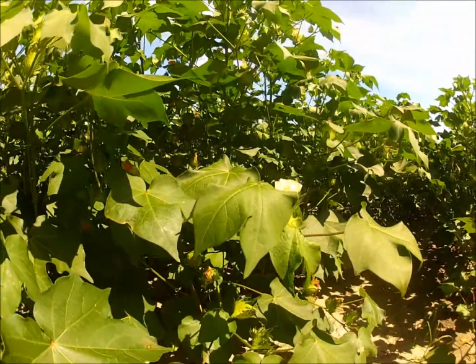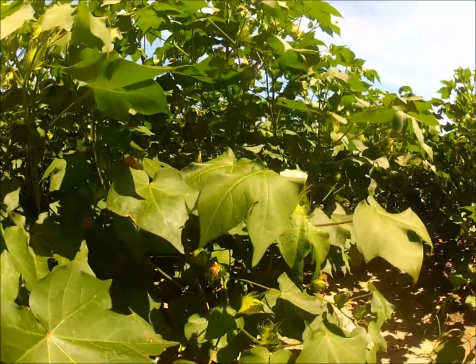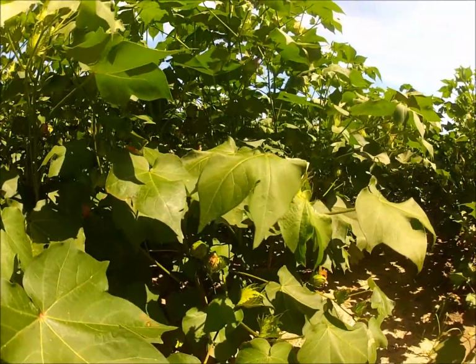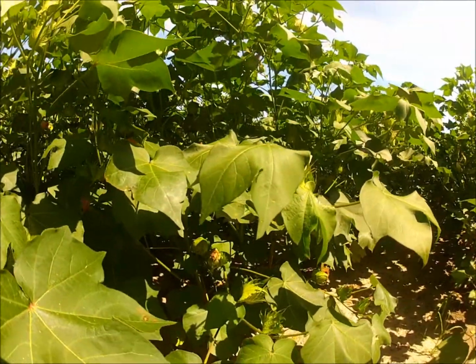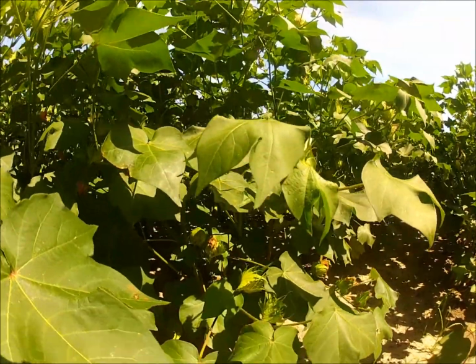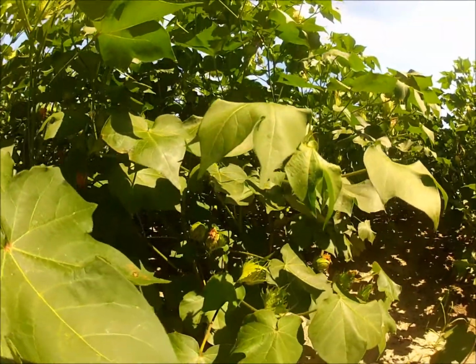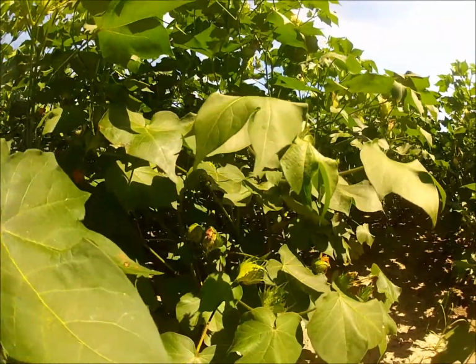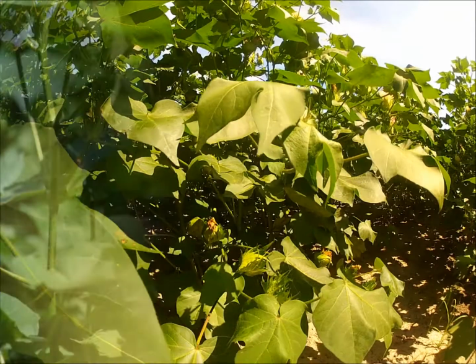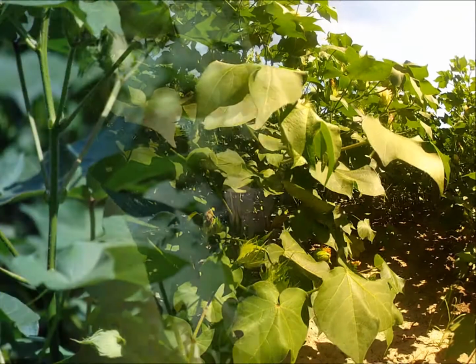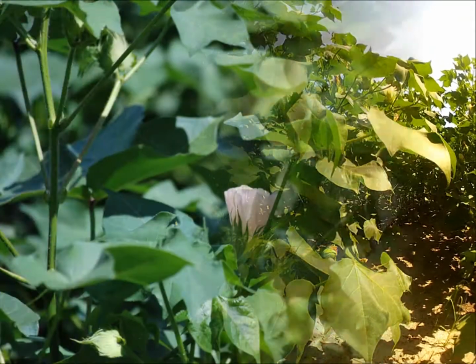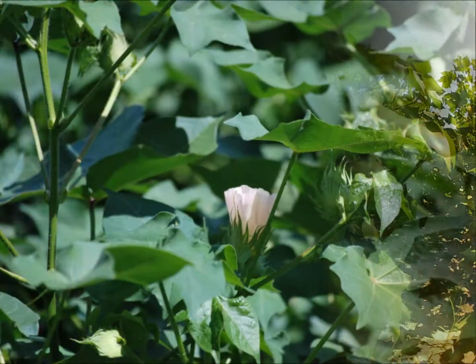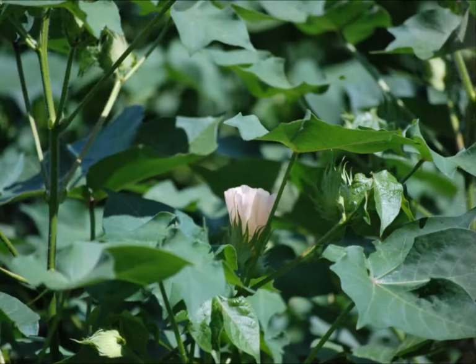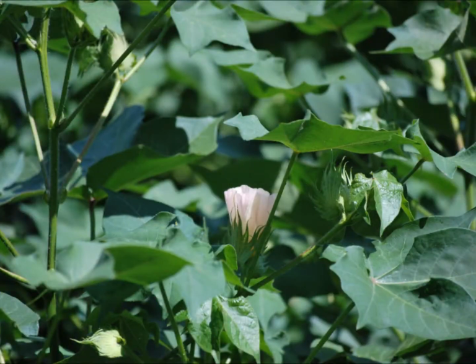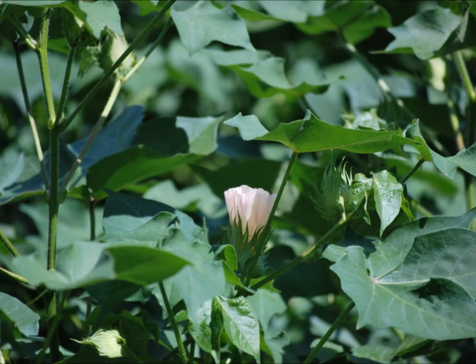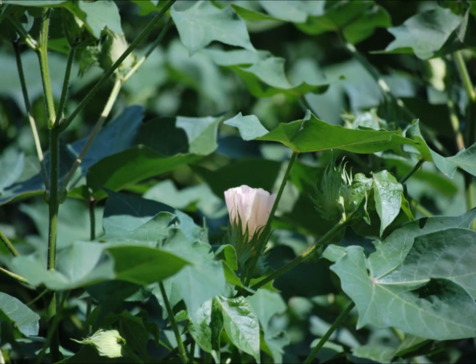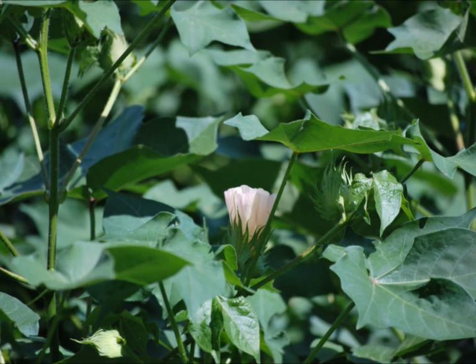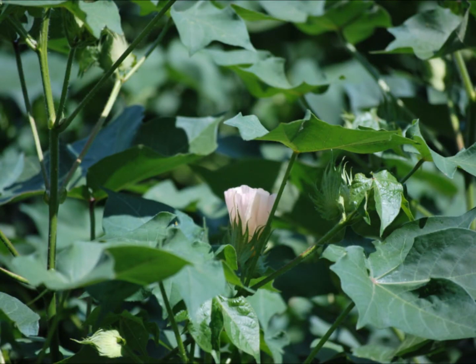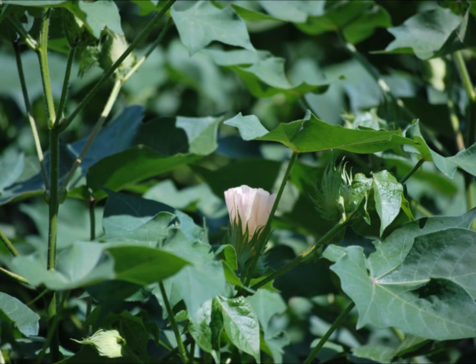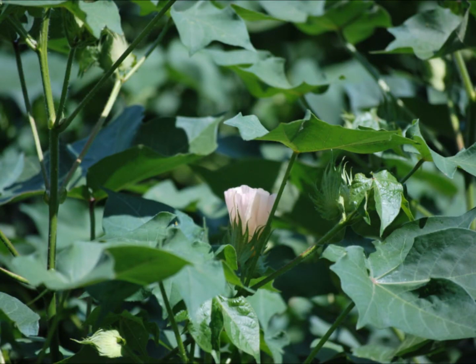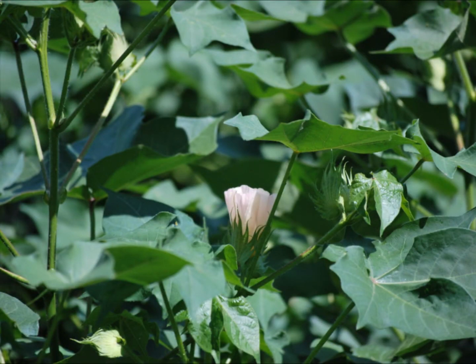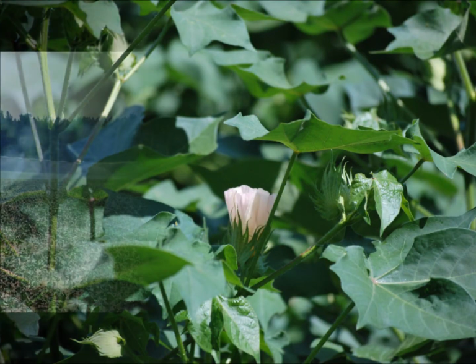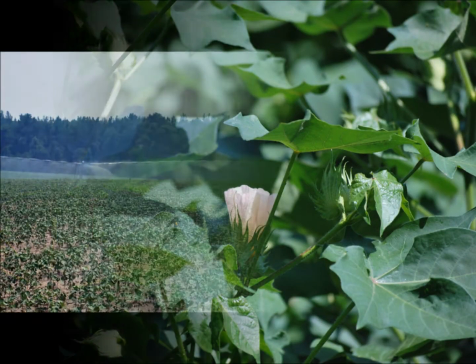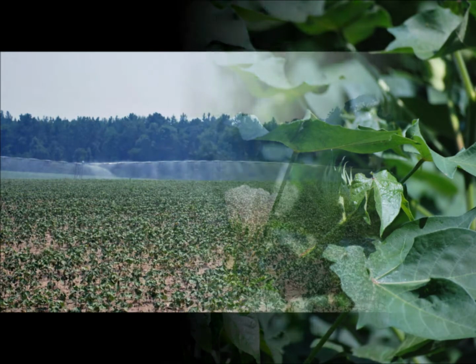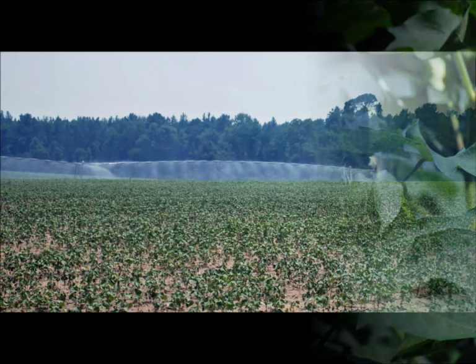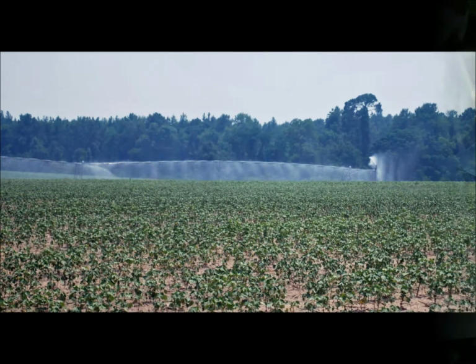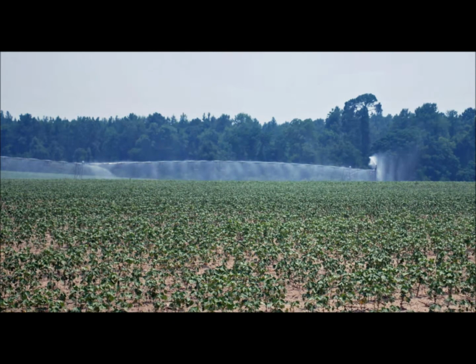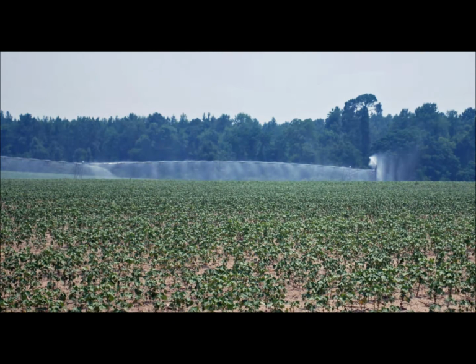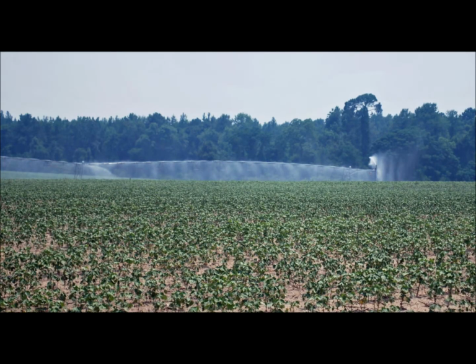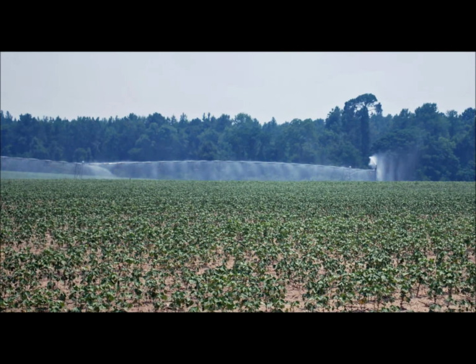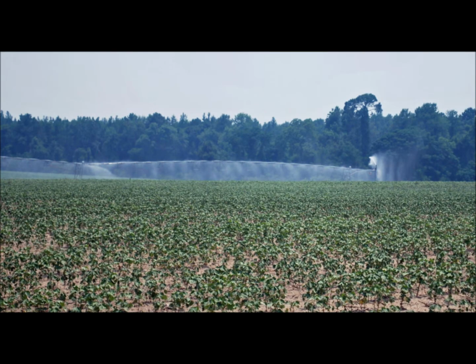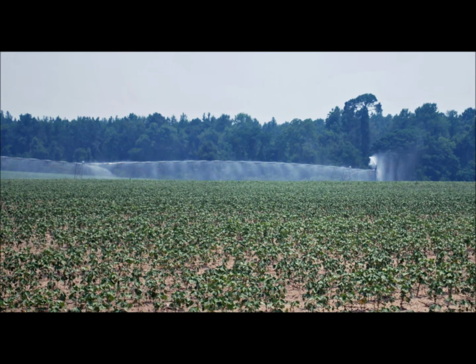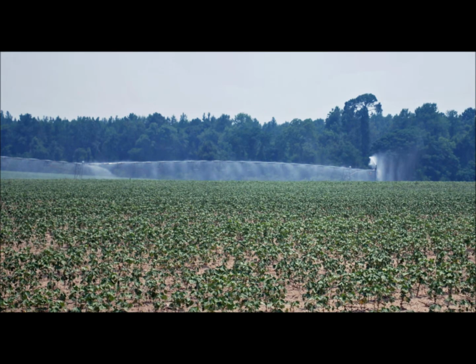It's important to make that first plant growth regulator application prior to bloom, unless you're in a dry land situation and the outlook for rain is poor.